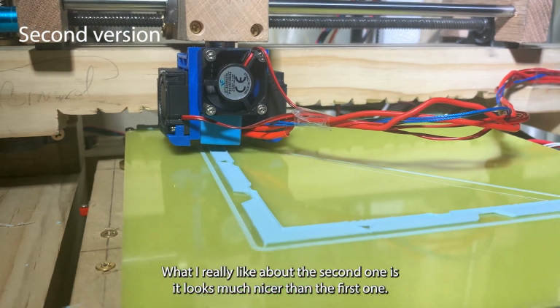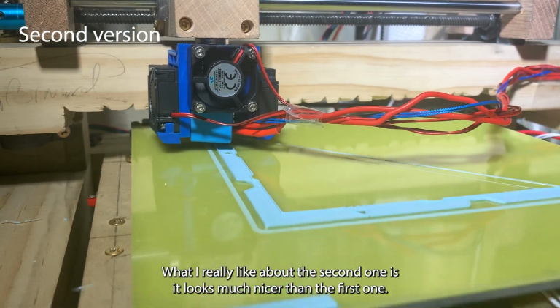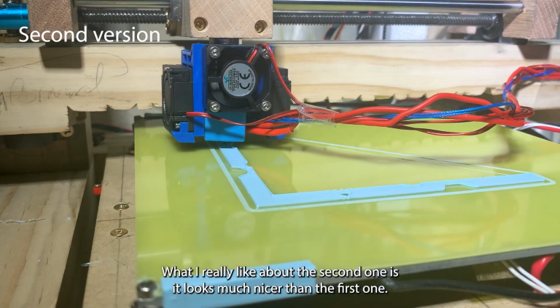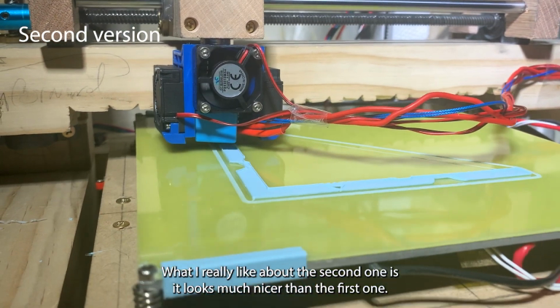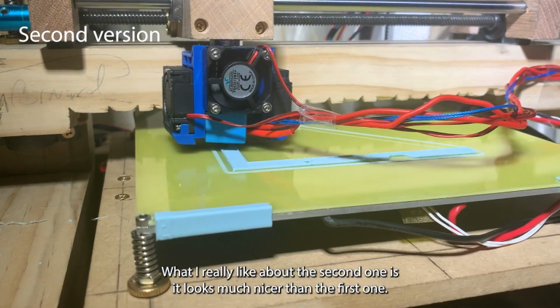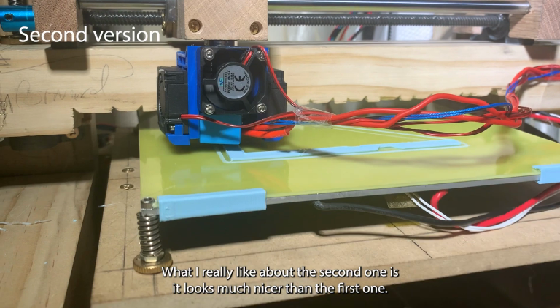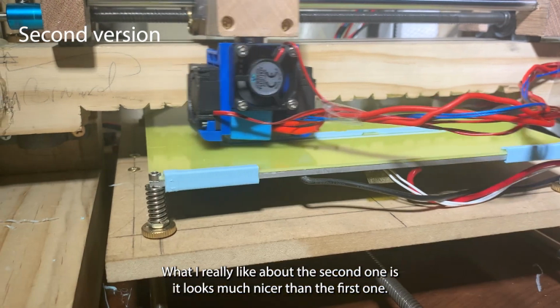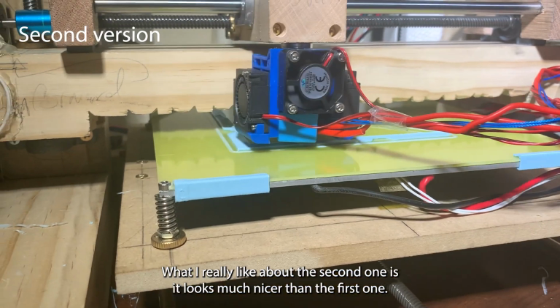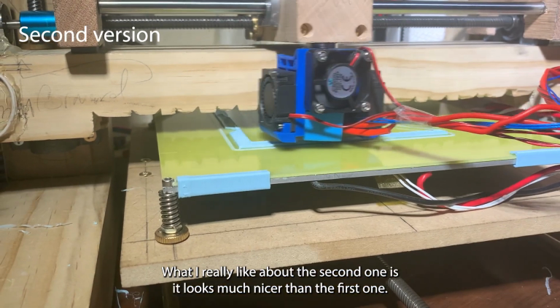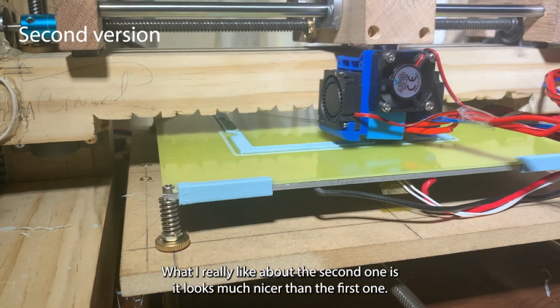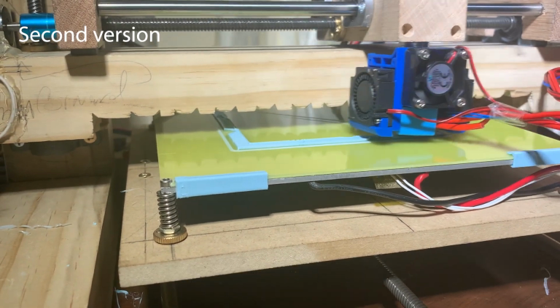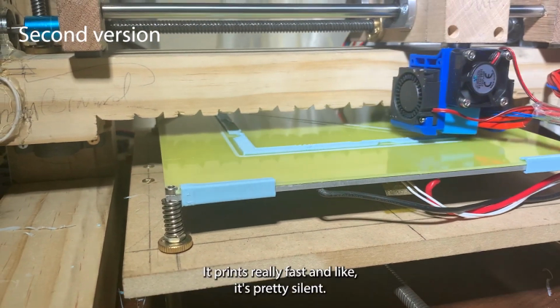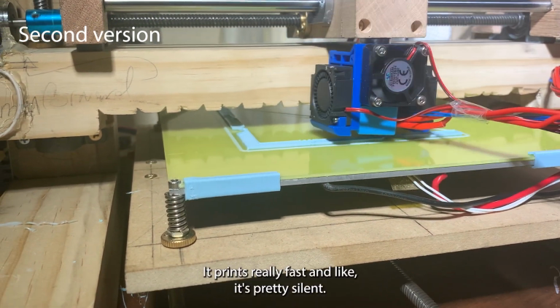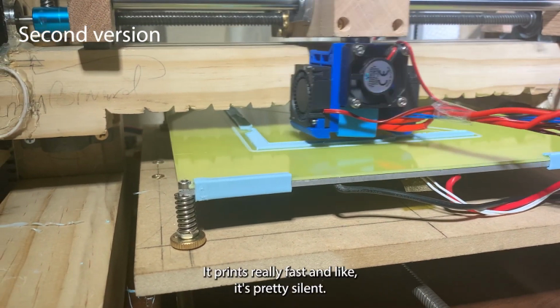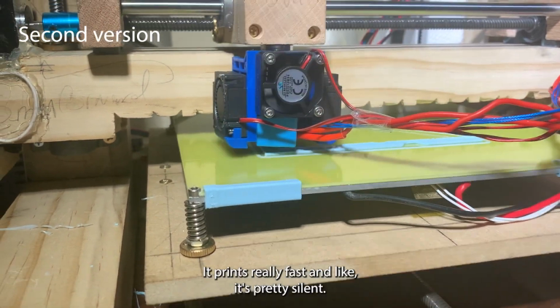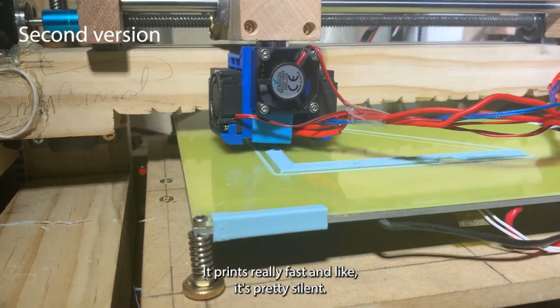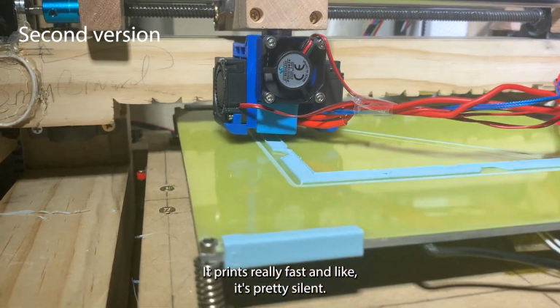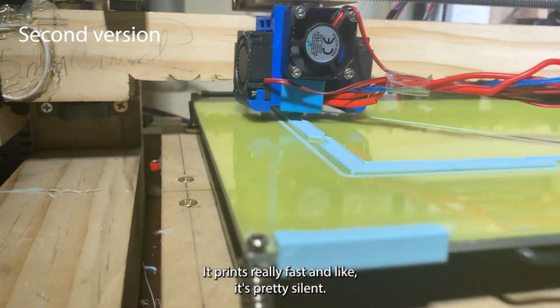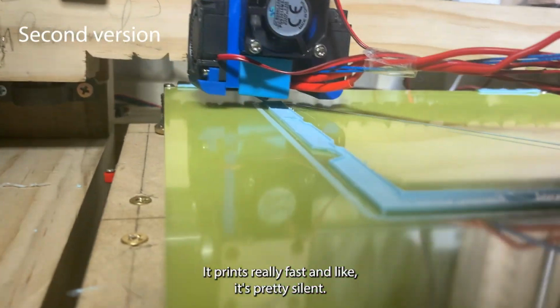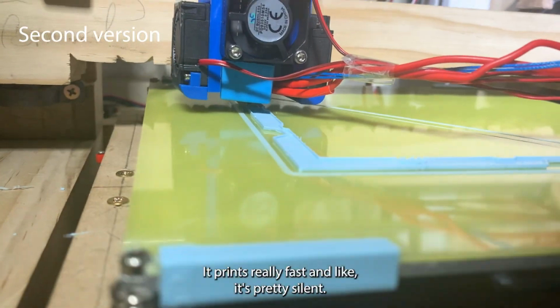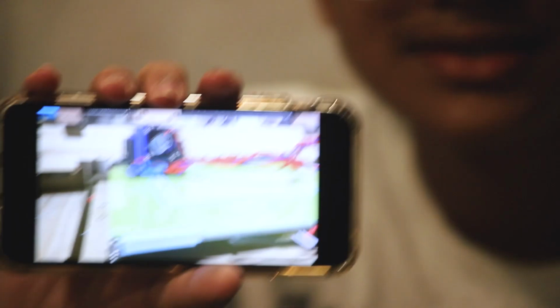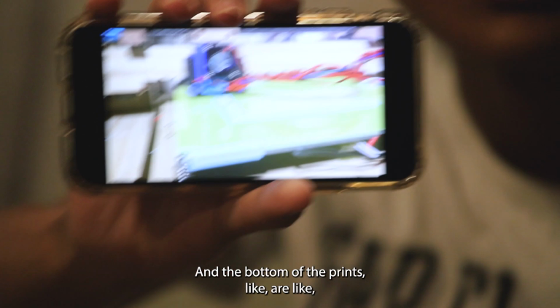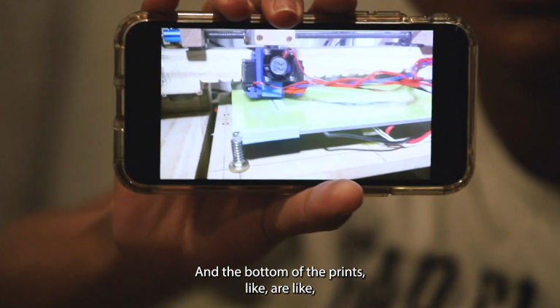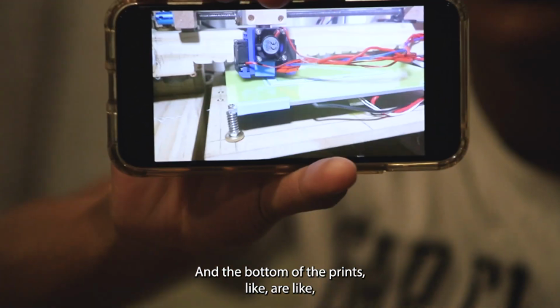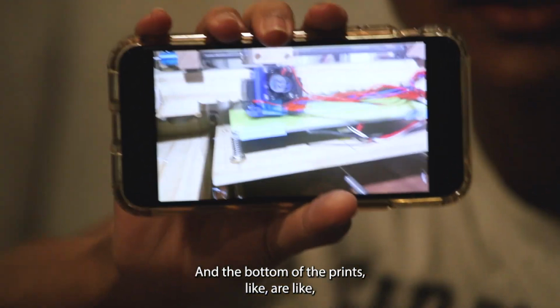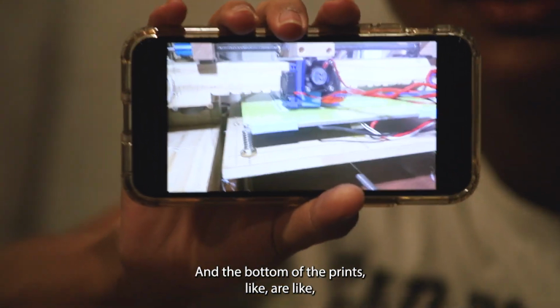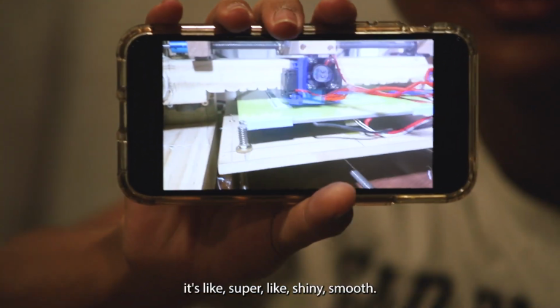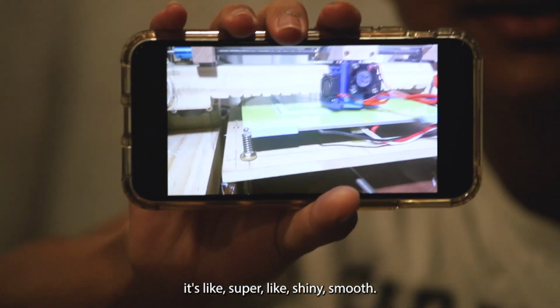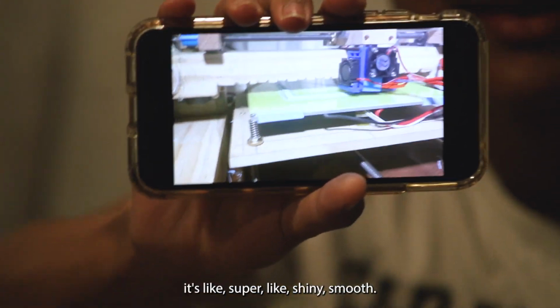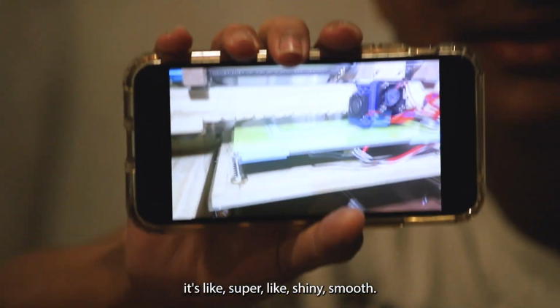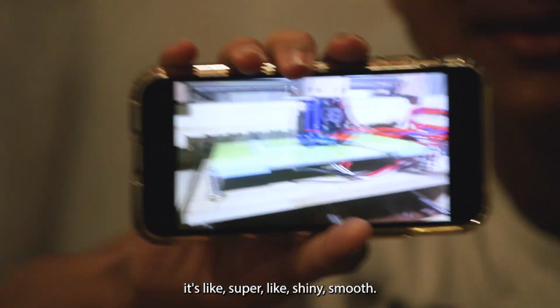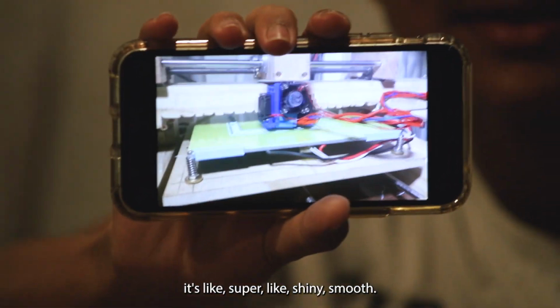What I really like about the second one is it looks much nicer than the first one. It prints really fast, it's pretty silent, and the bottom of the prints are super shiny smooth.